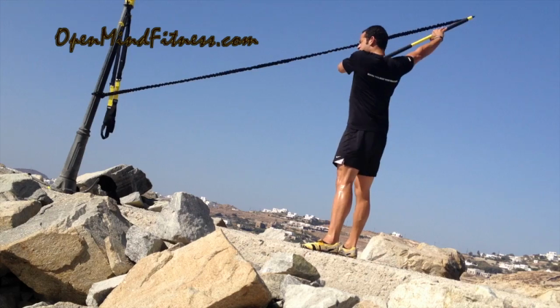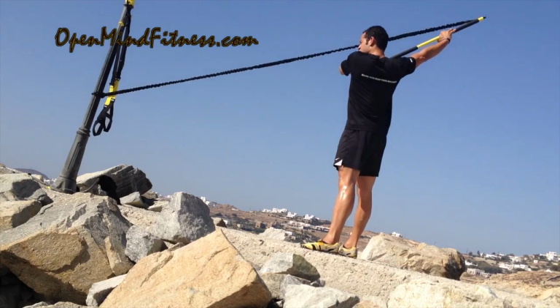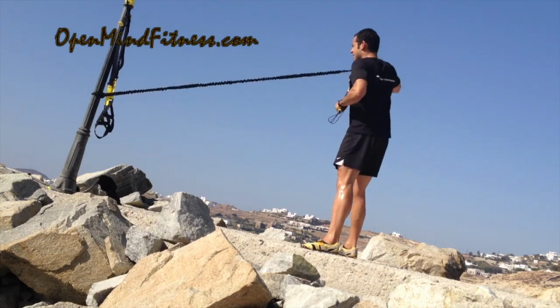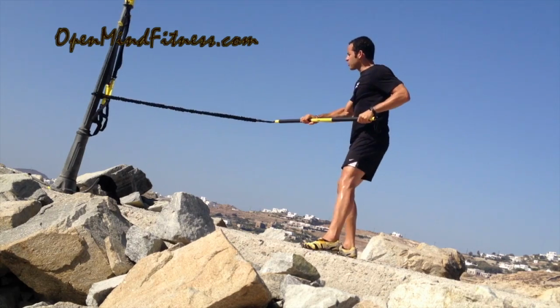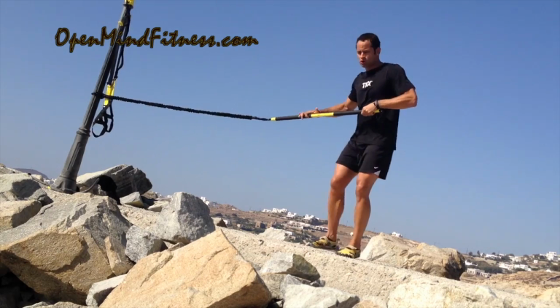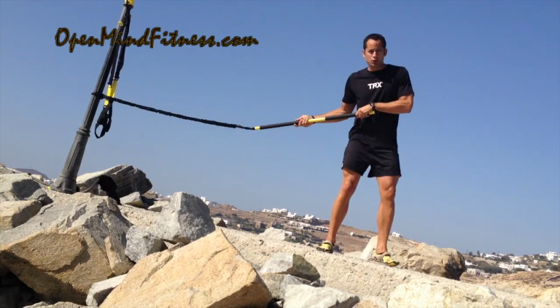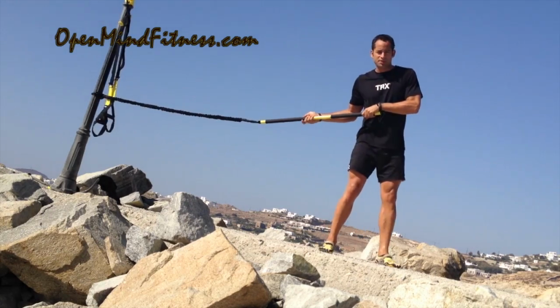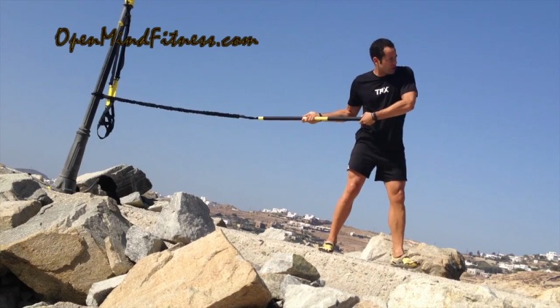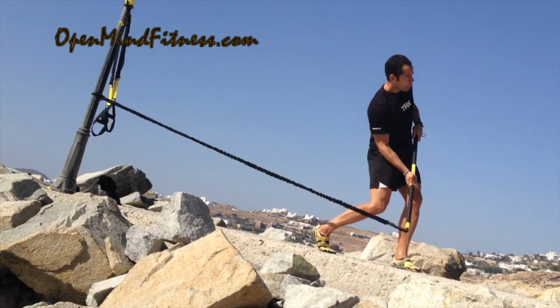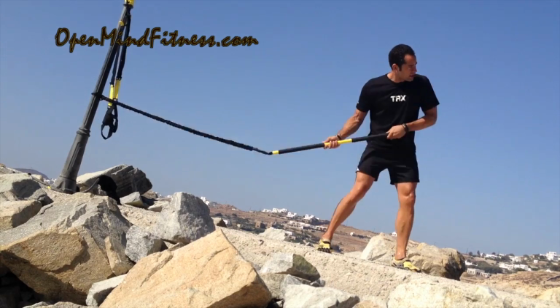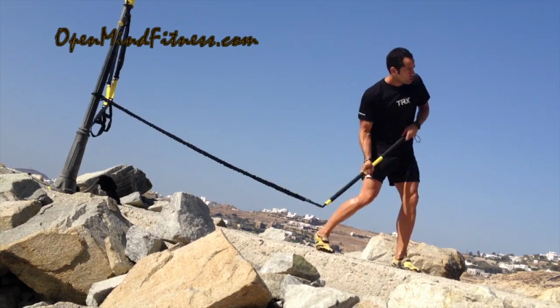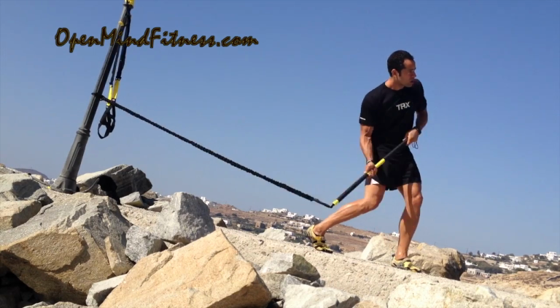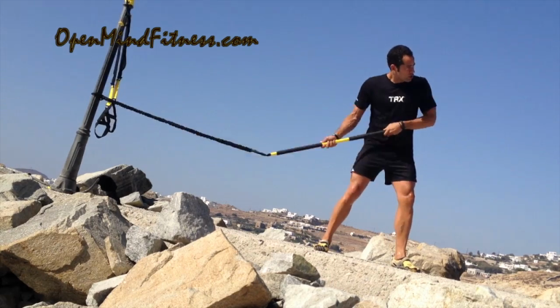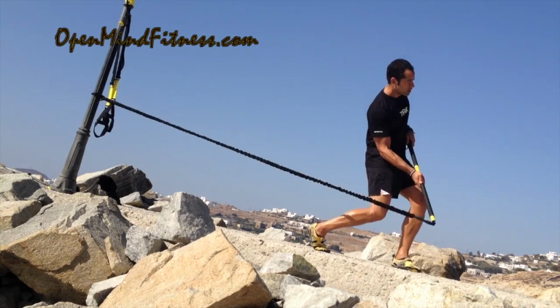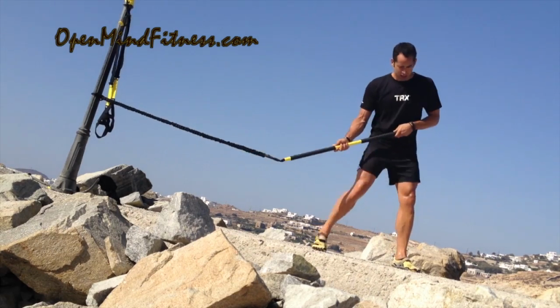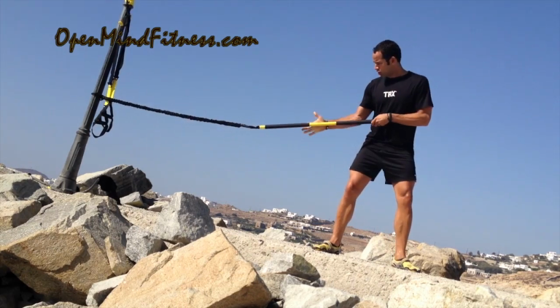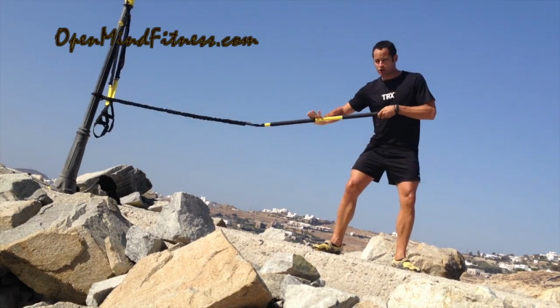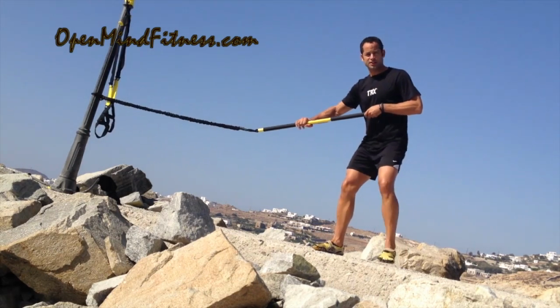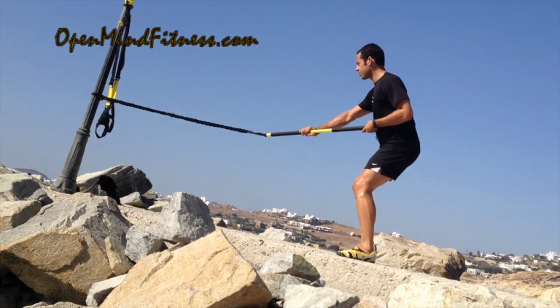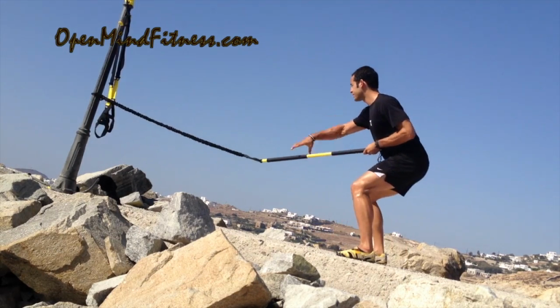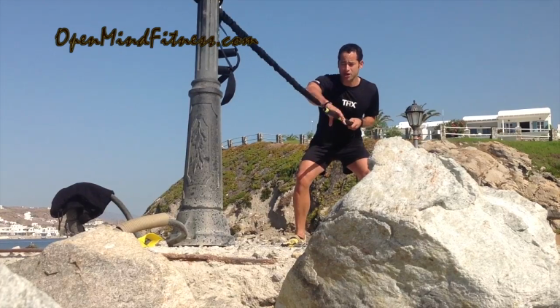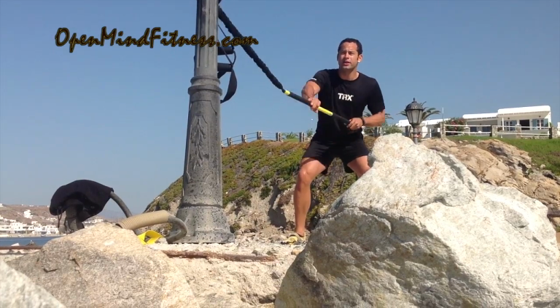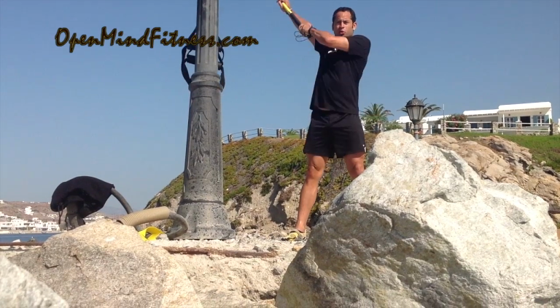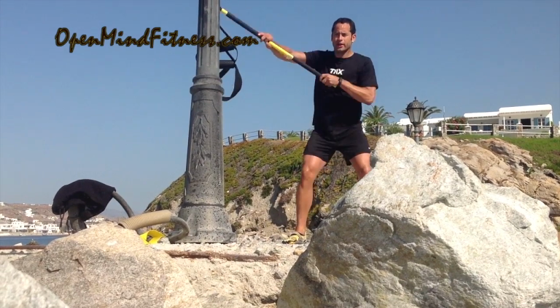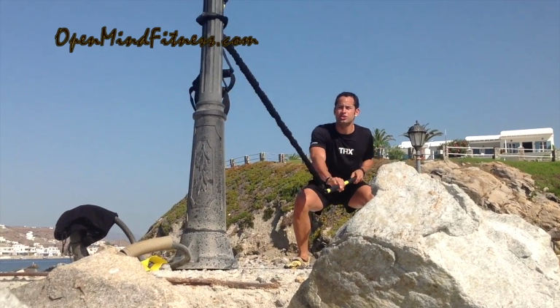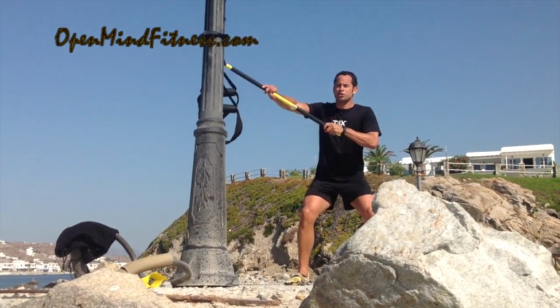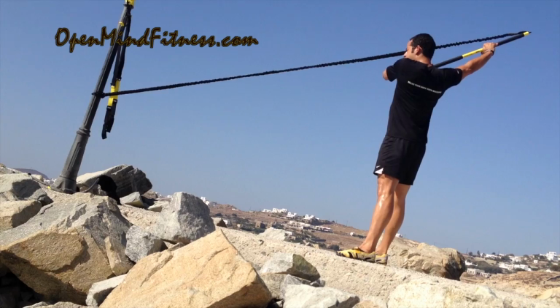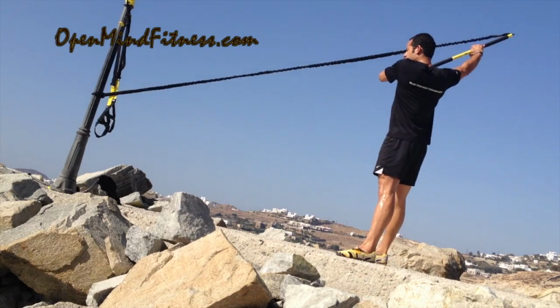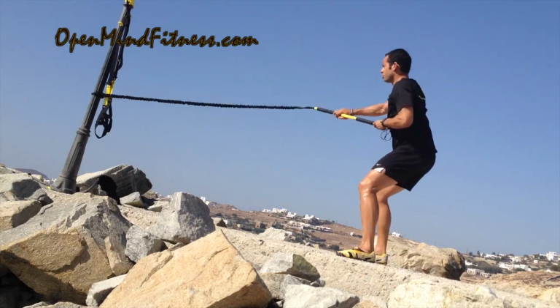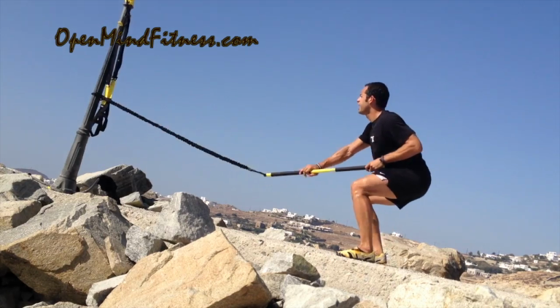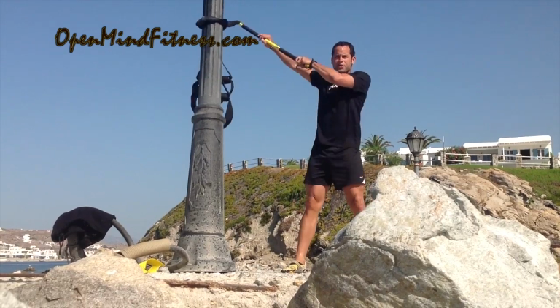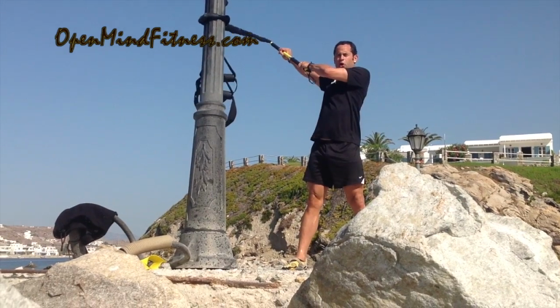Find my end zone. Now that I've found my end zone, I do three repetitions: 1, 2, 3. Turn and face the anchor point — that's my anchor point — 1, sit down and squat, 2, and 3, and hold.